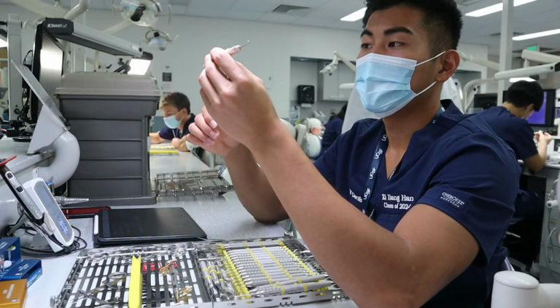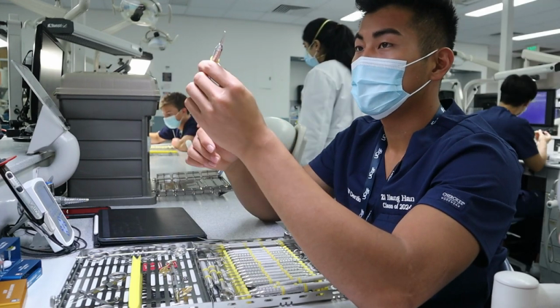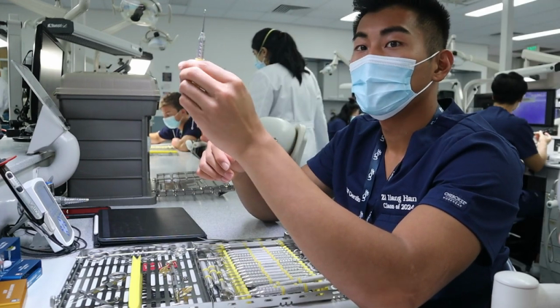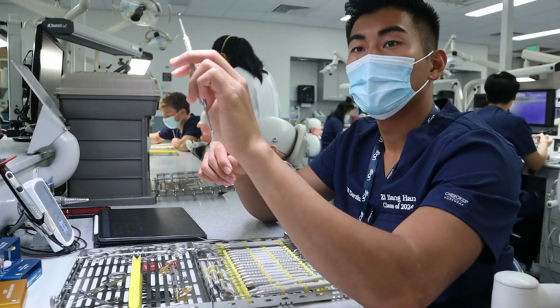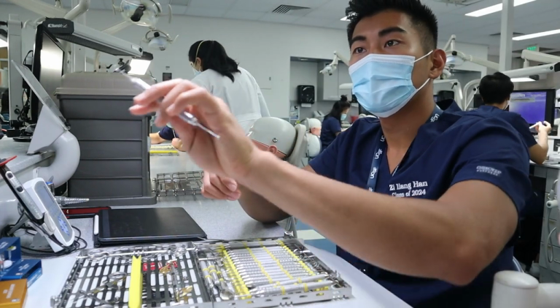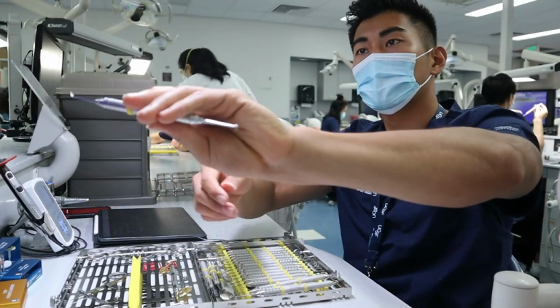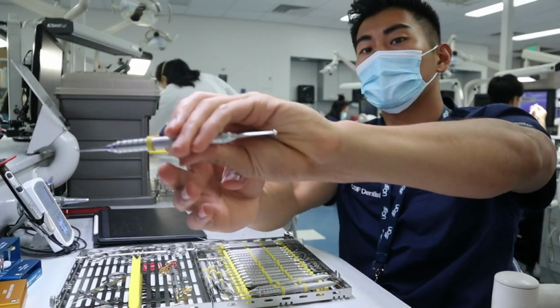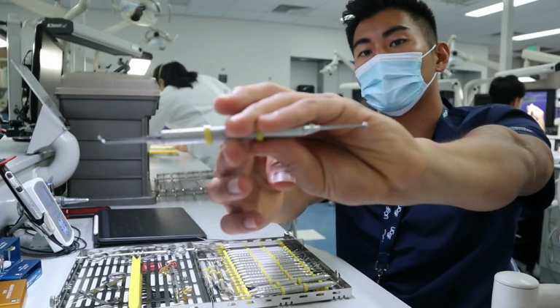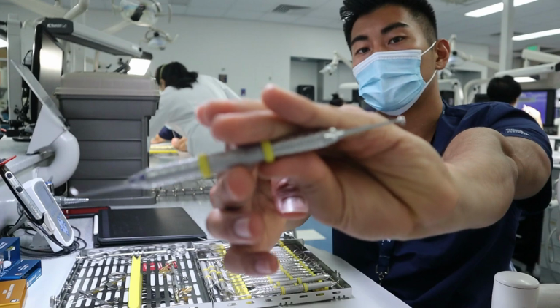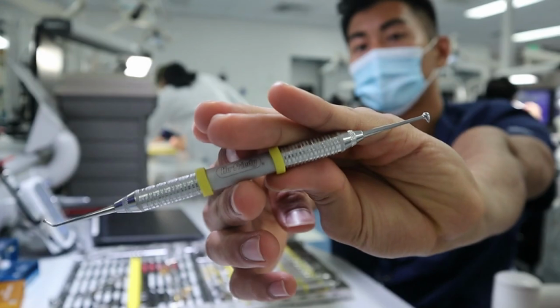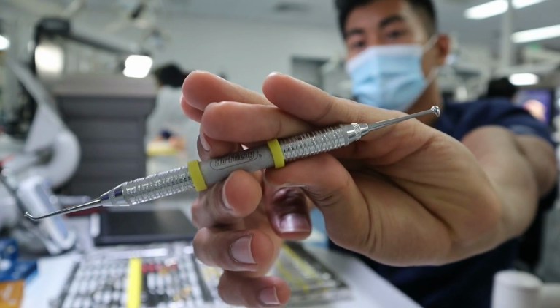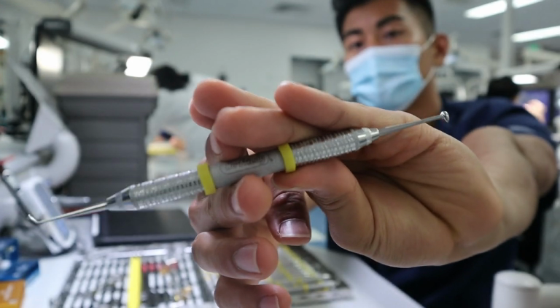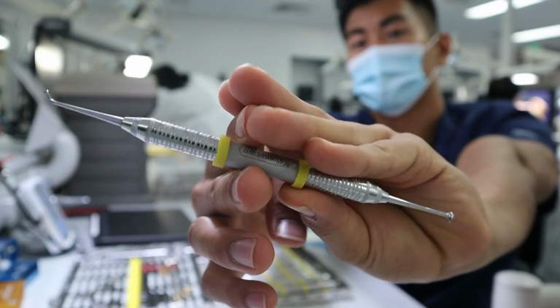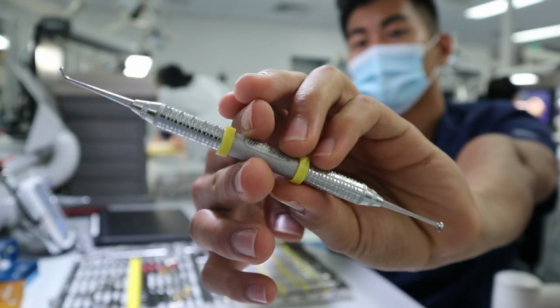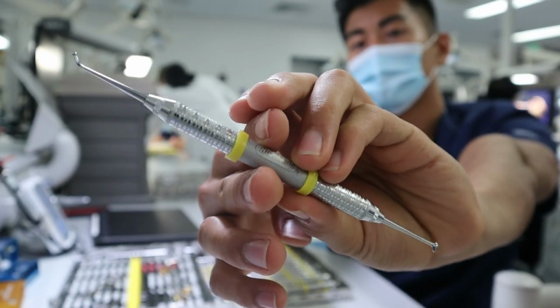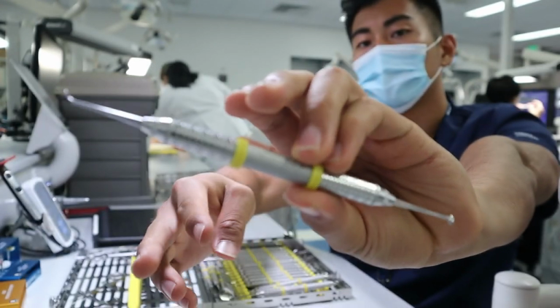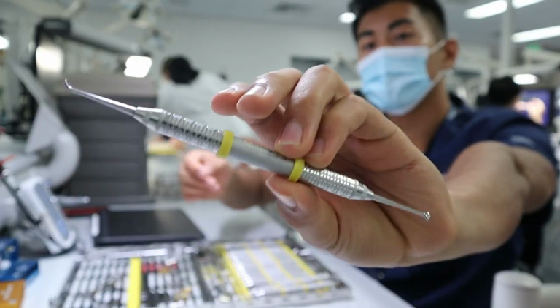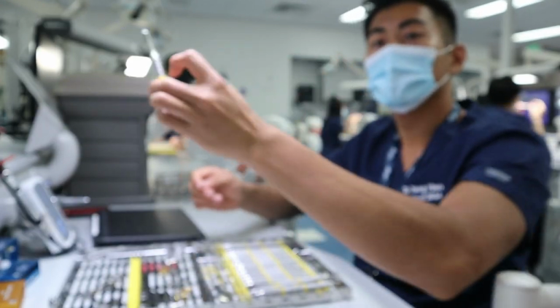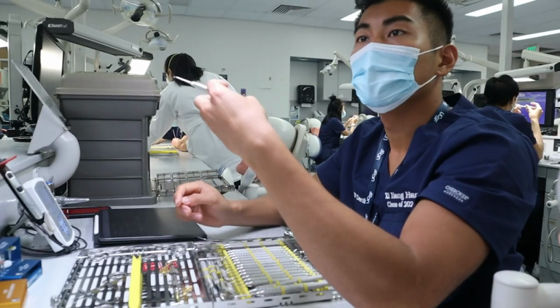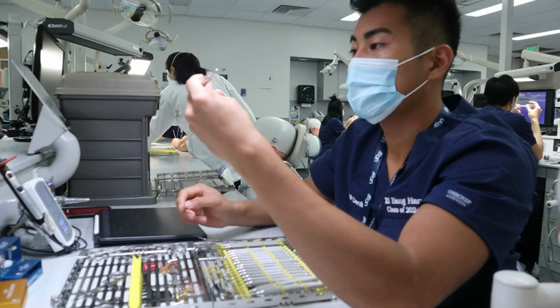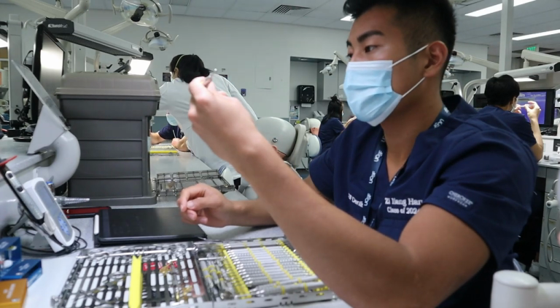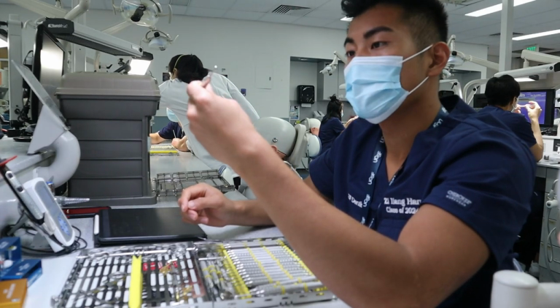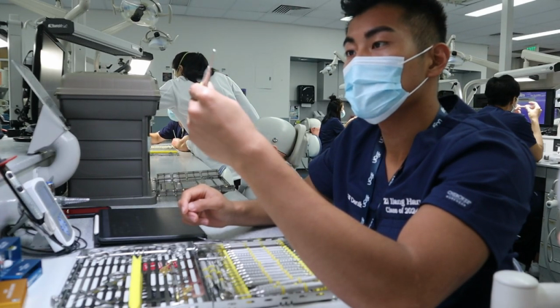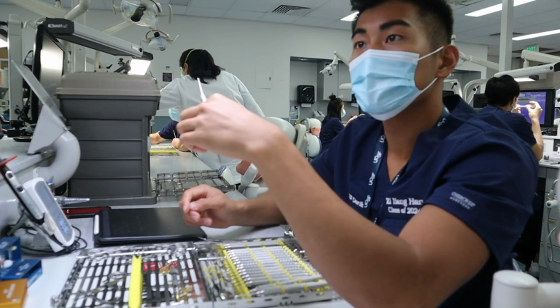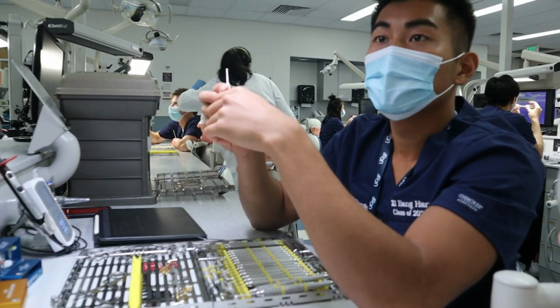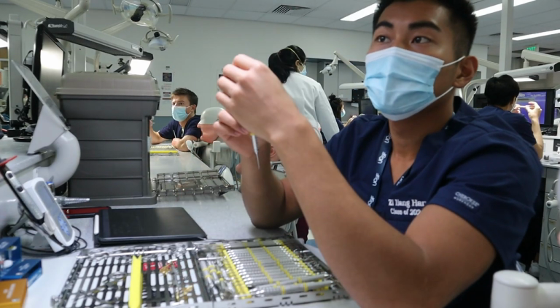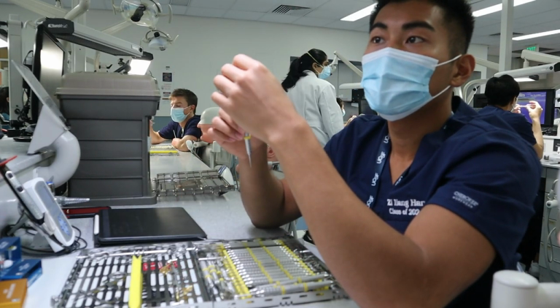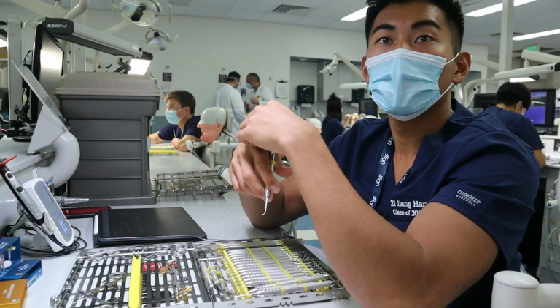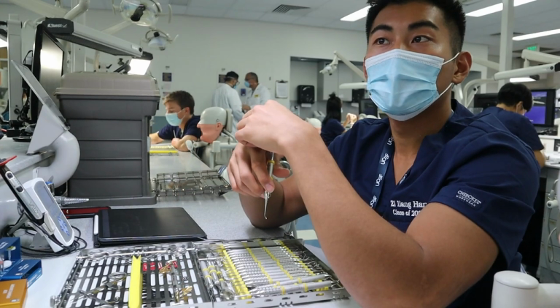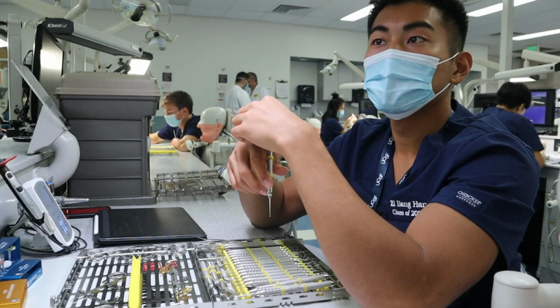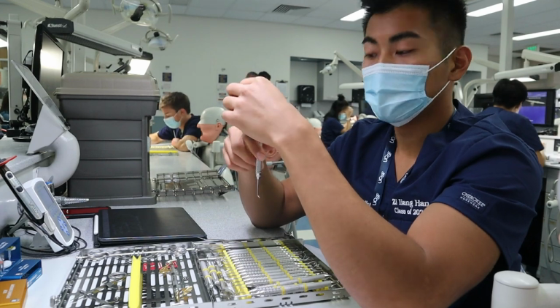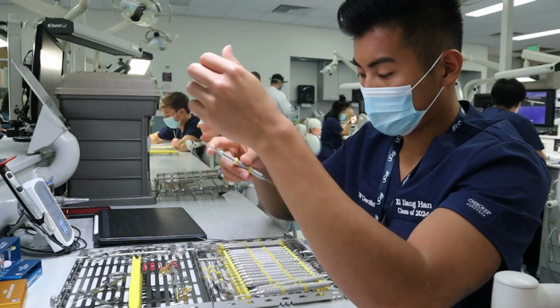We're gonna use that as what we call a pre-carver. Before we carve our filling, we make sure a lot of excess from overfilling the preparation is removed by using the burnisher. Then you have a cement spatula.